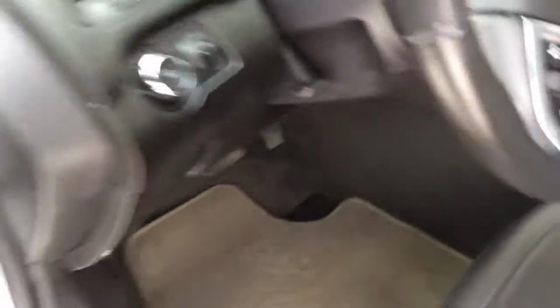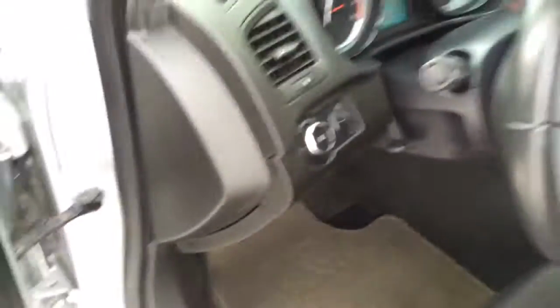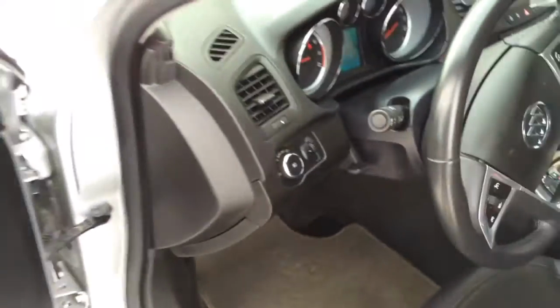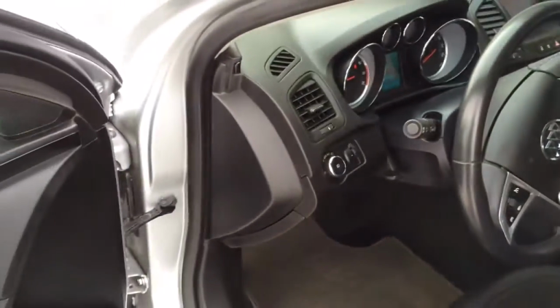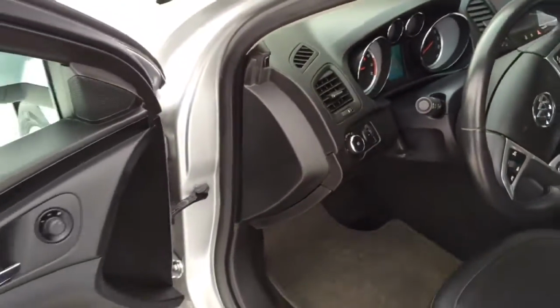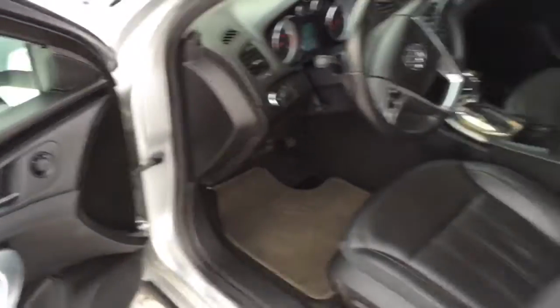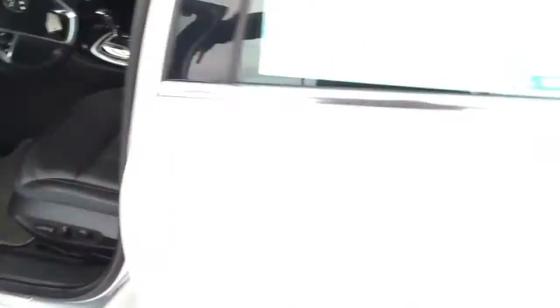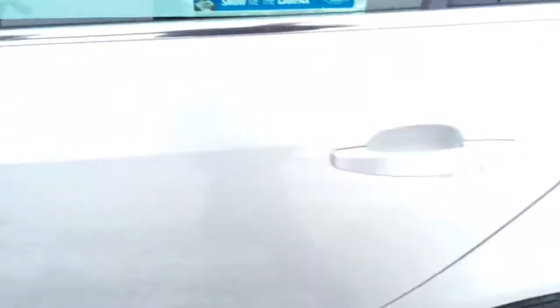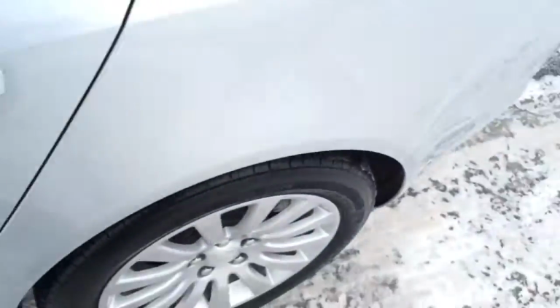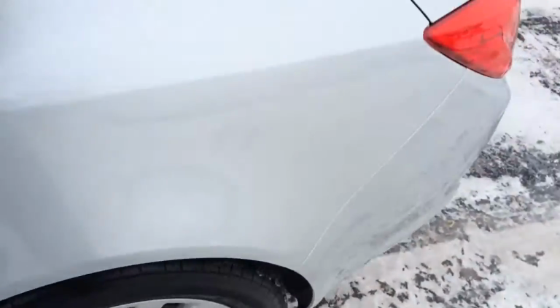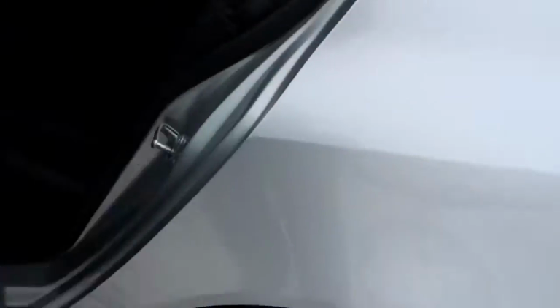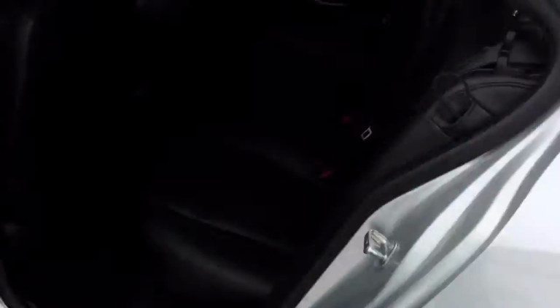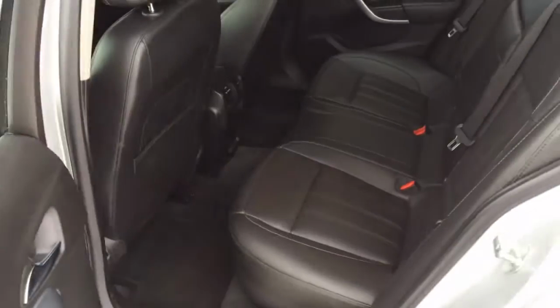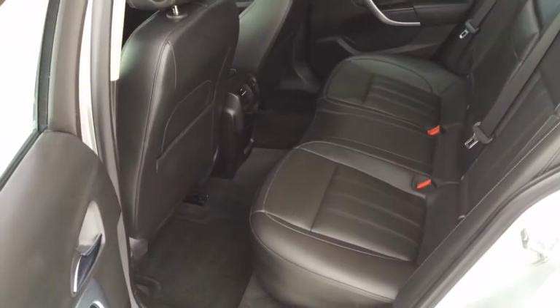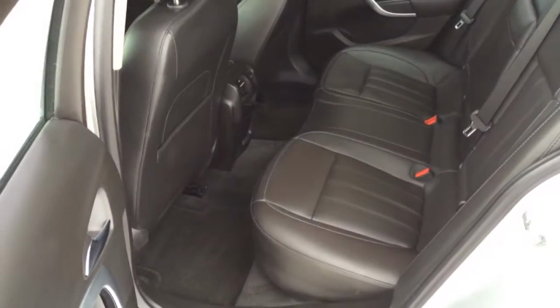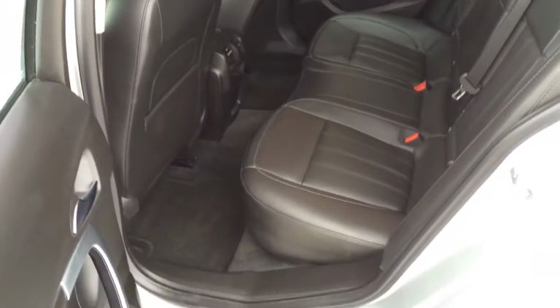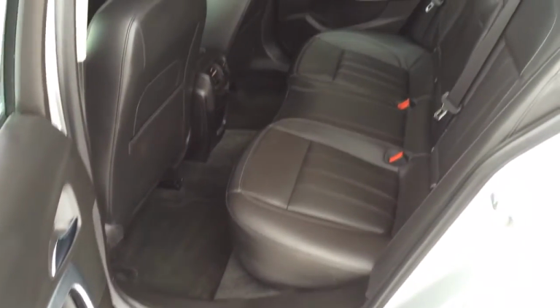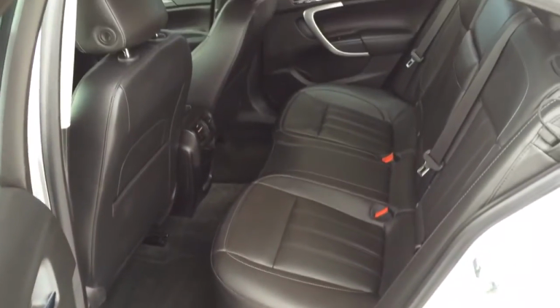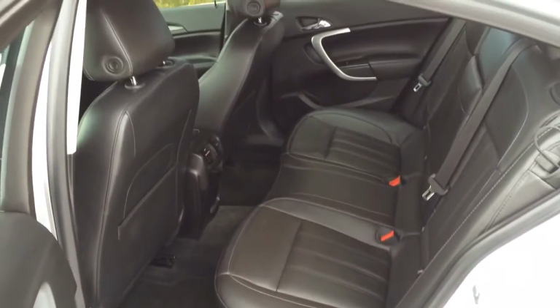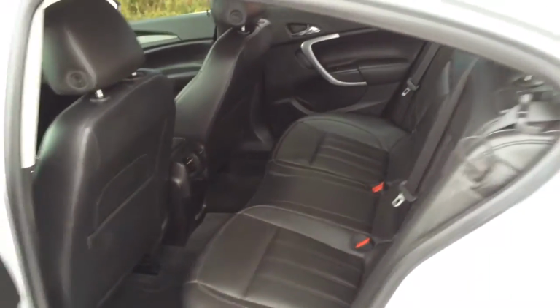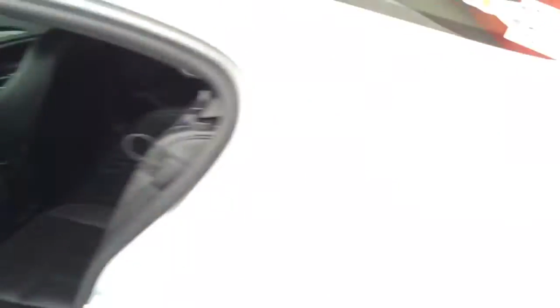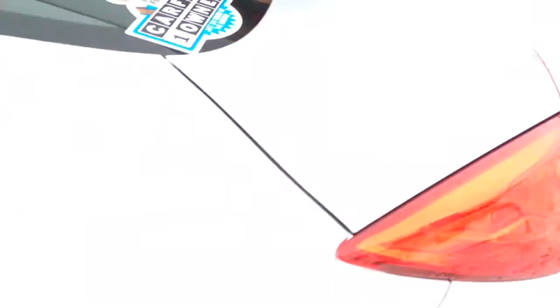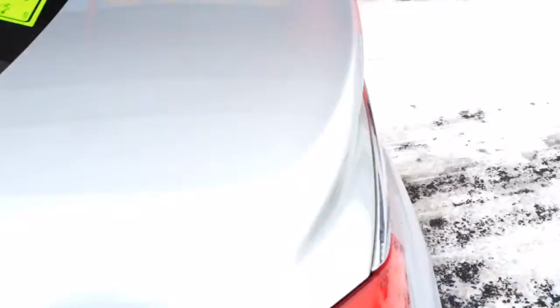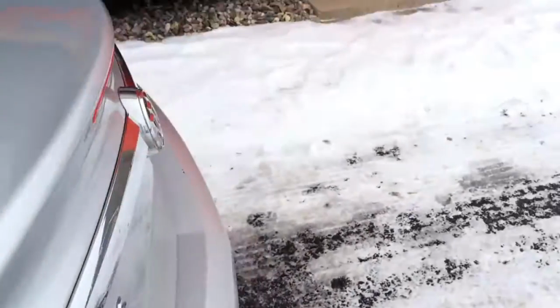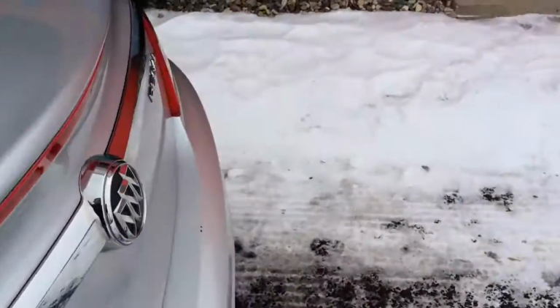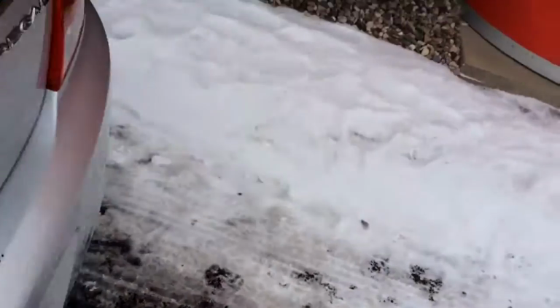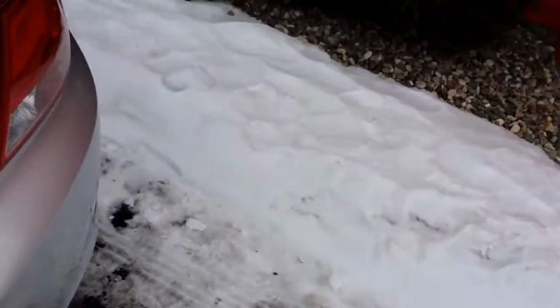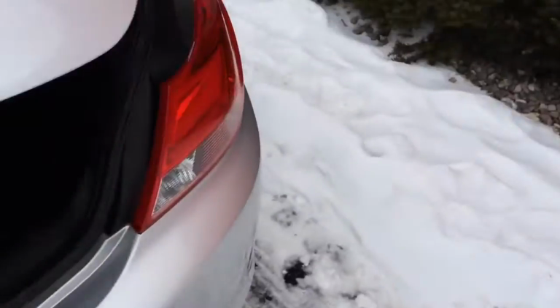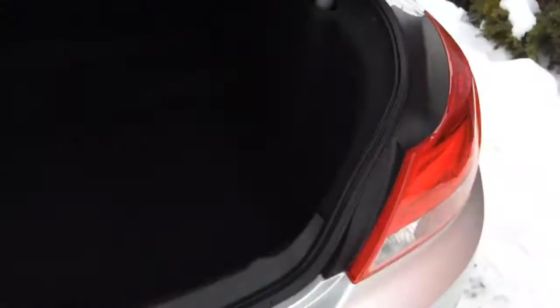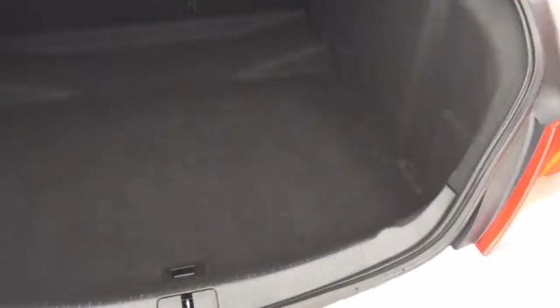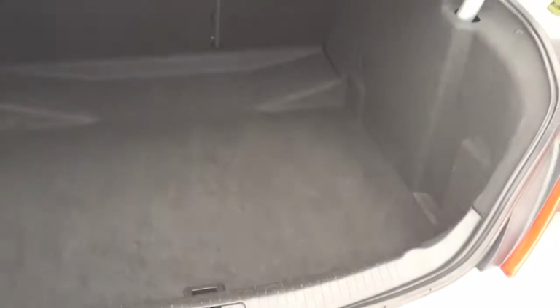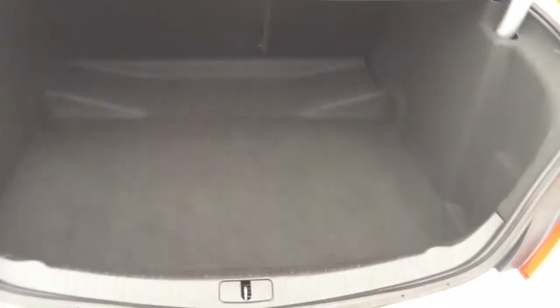Just really well equipped. Nice big back seat — these back seats do fold down flat, giving you access into the trunk if you need to haul something long. It does have a nice large trunk.